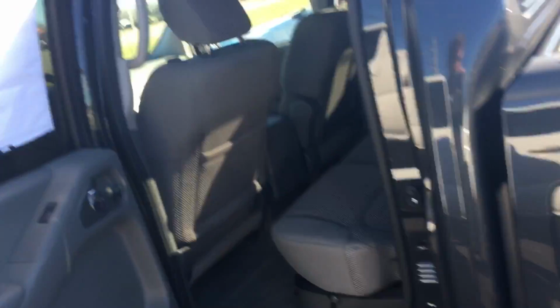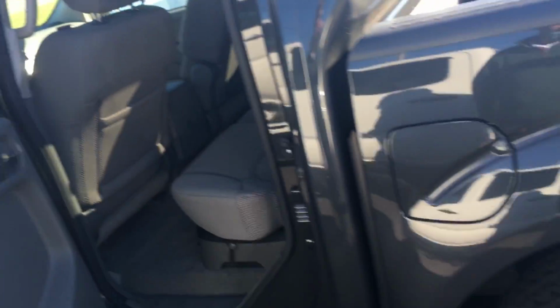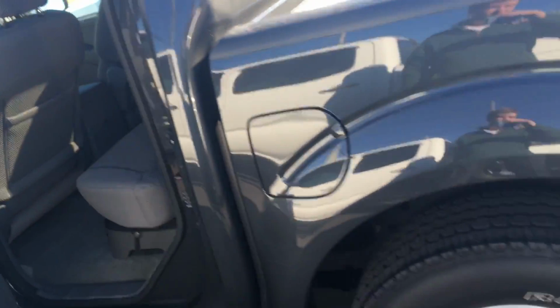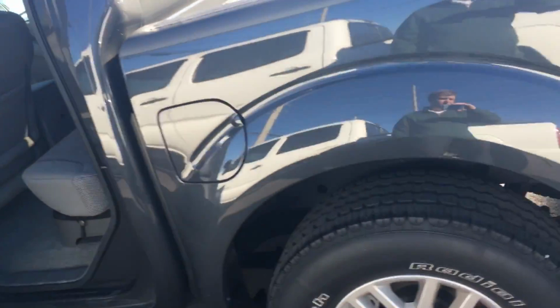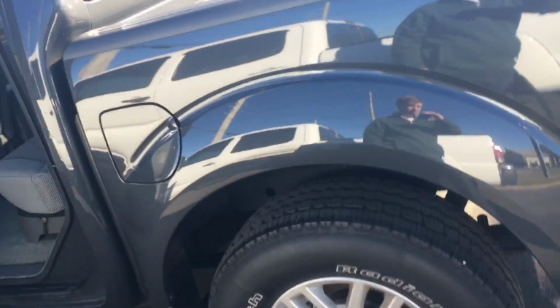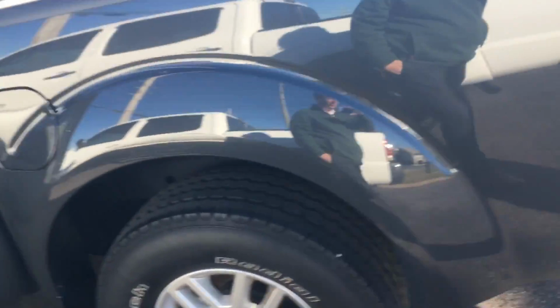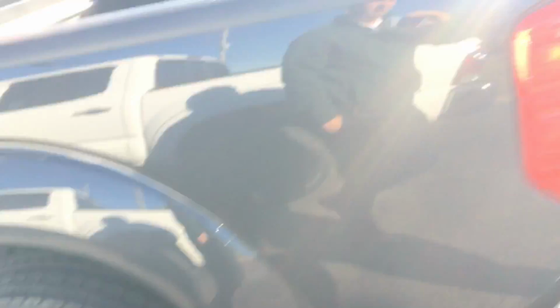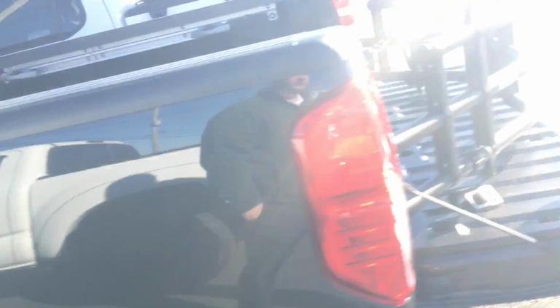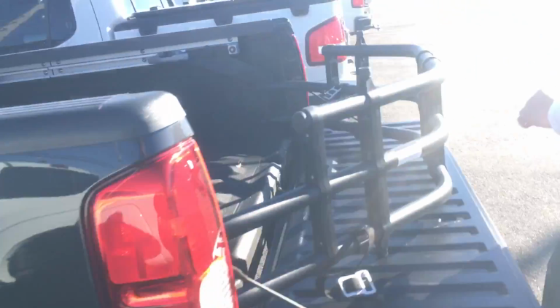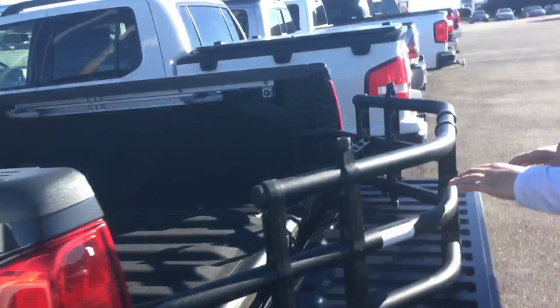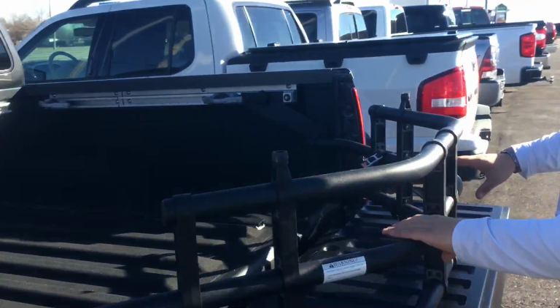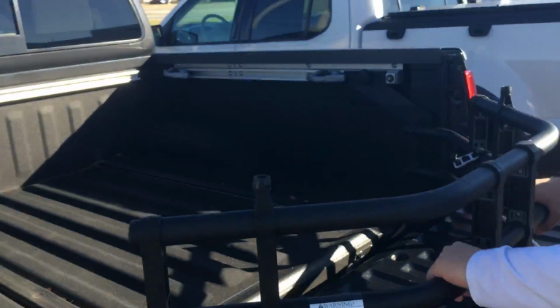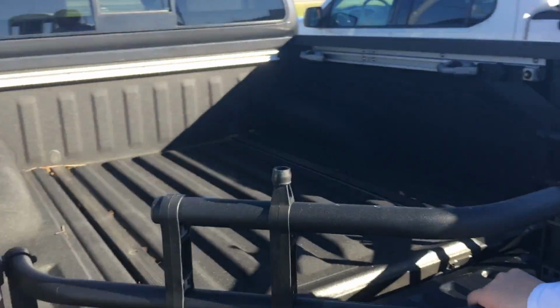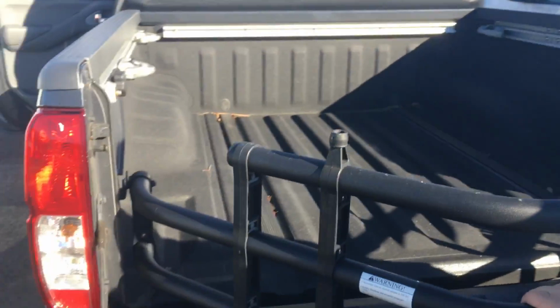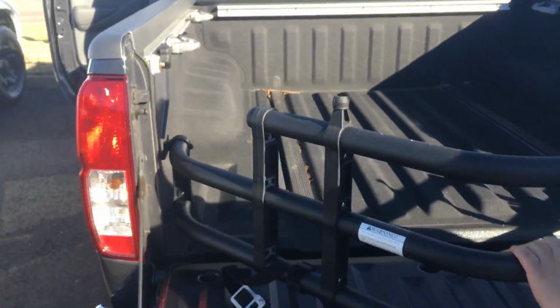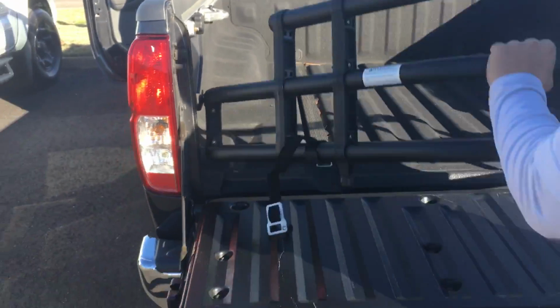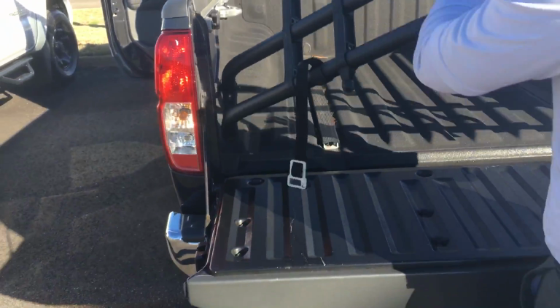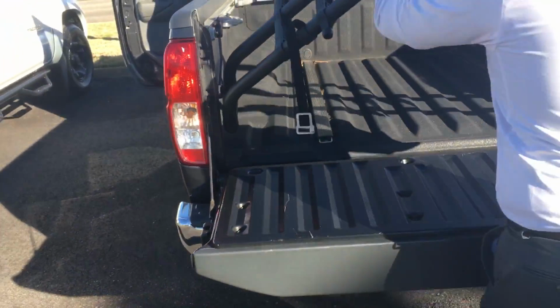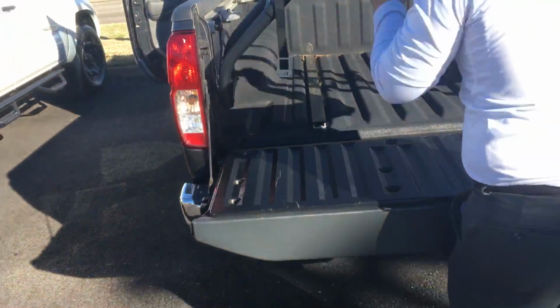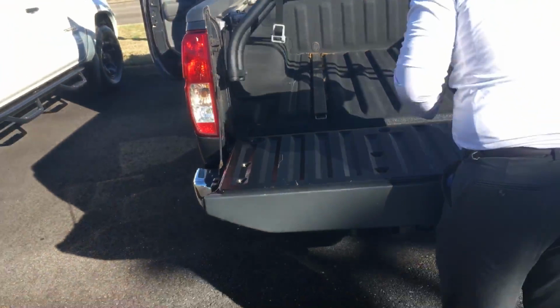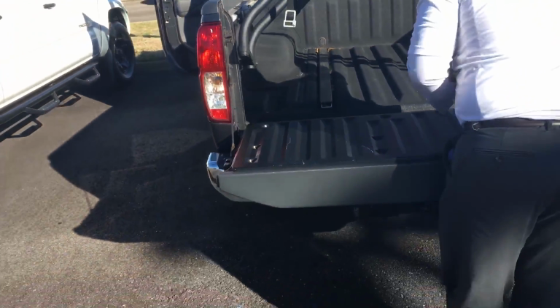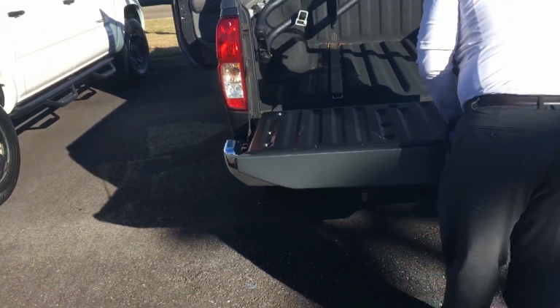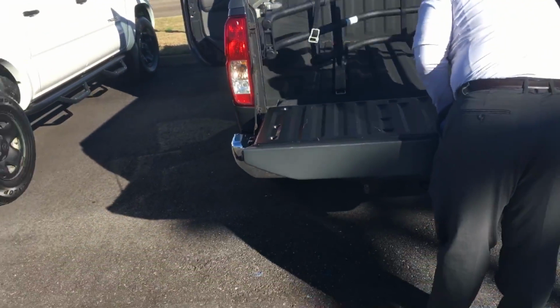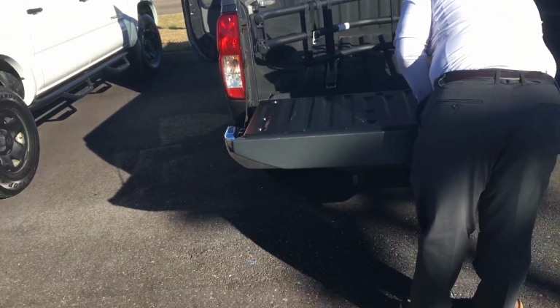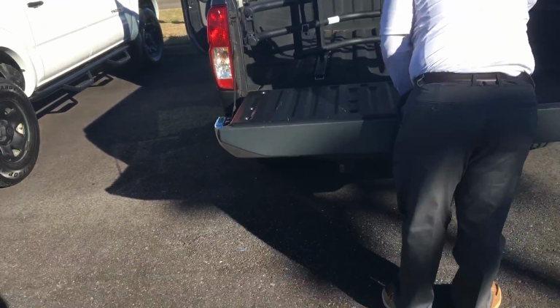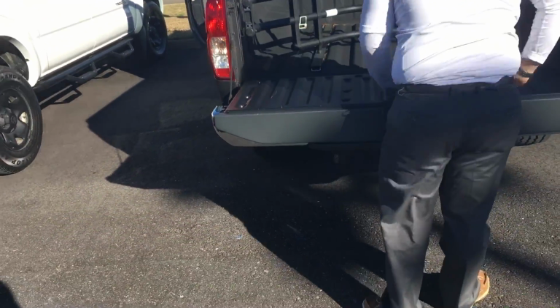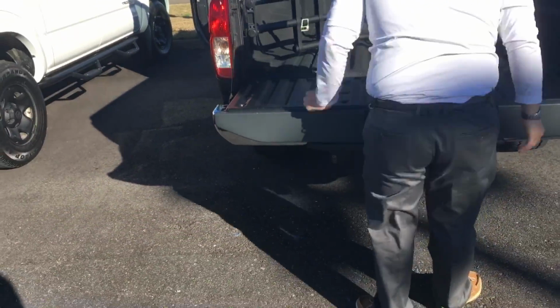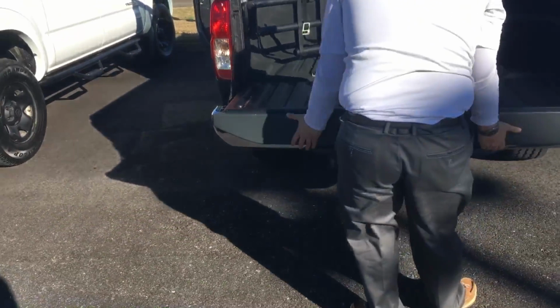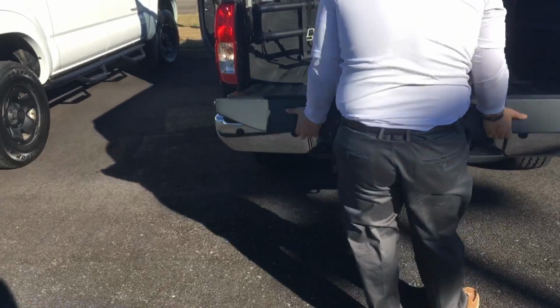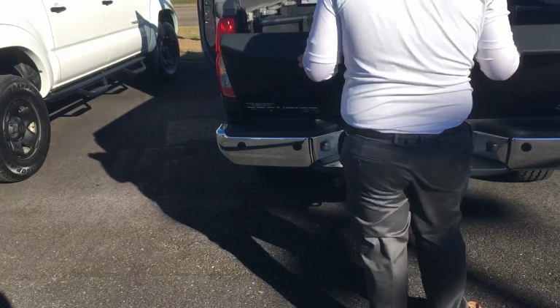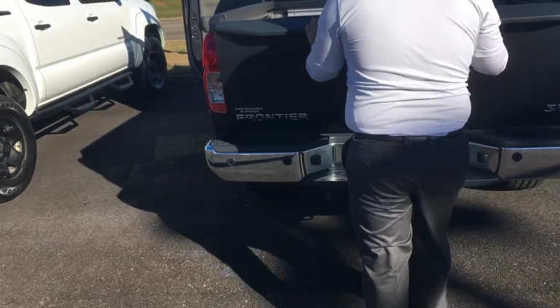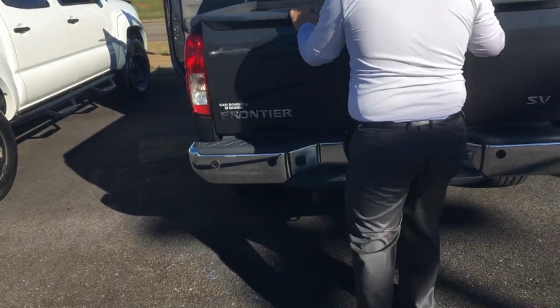This truck also has a few add-ons. As you can see here, it does have the bed extender, which folds right back into the bed, allowing for easy storage and closing of the tailgate.